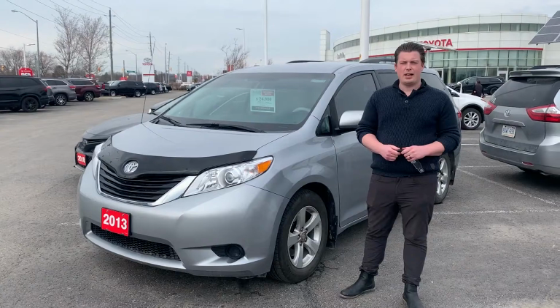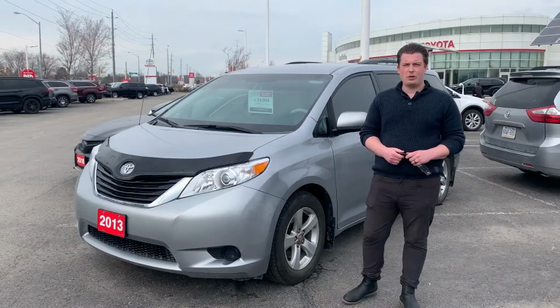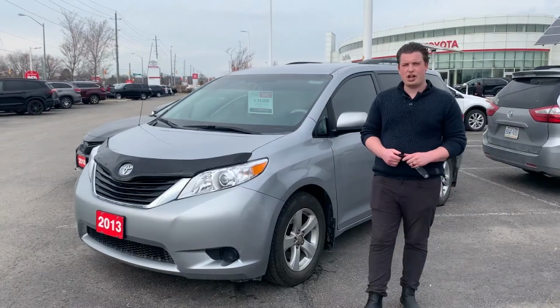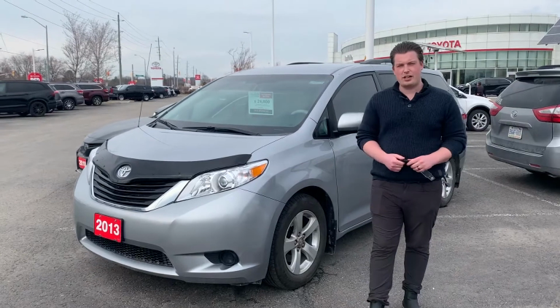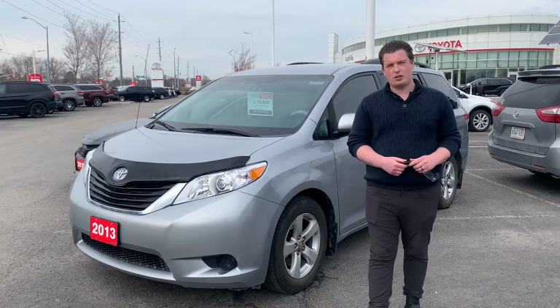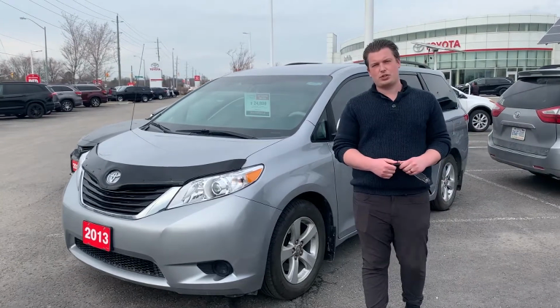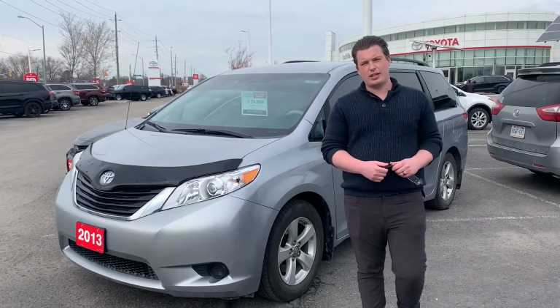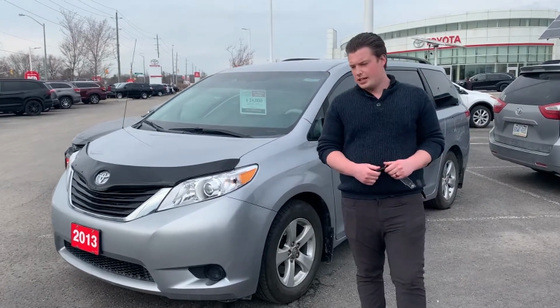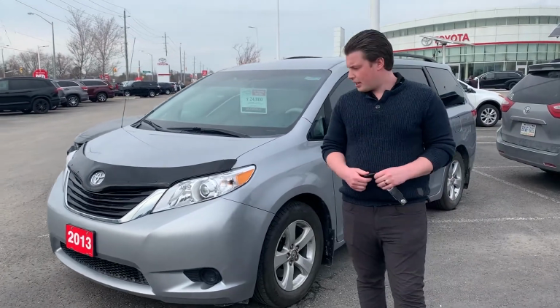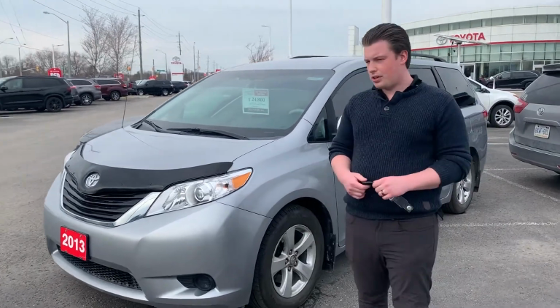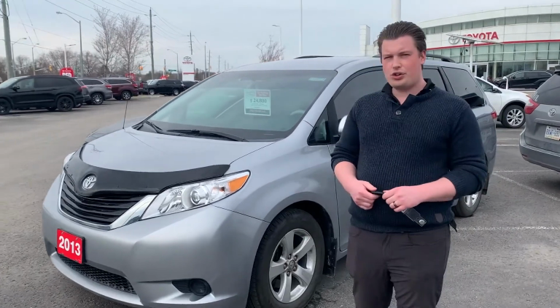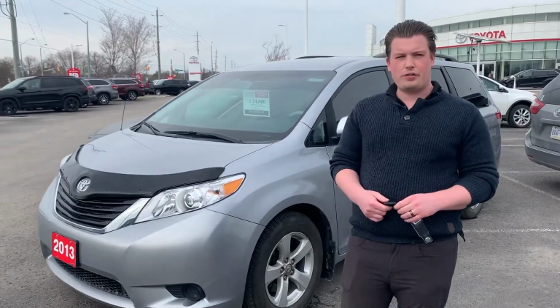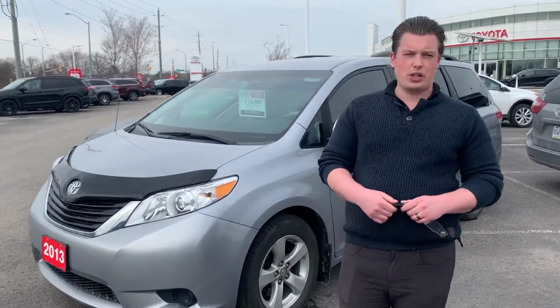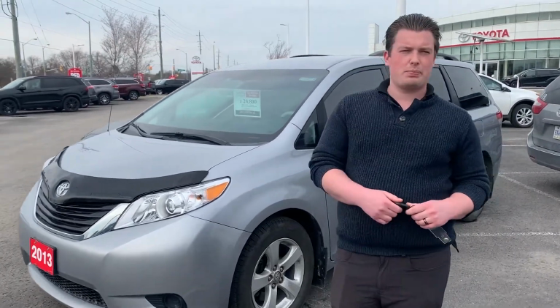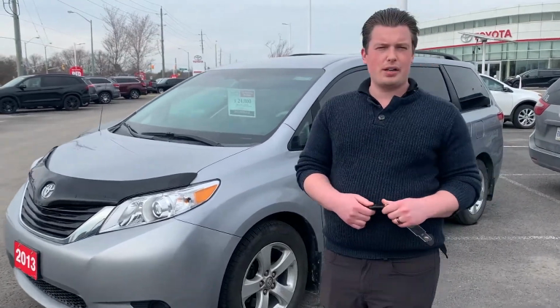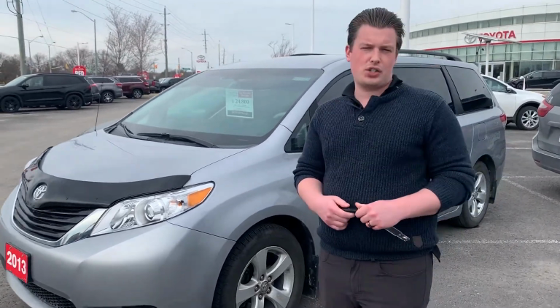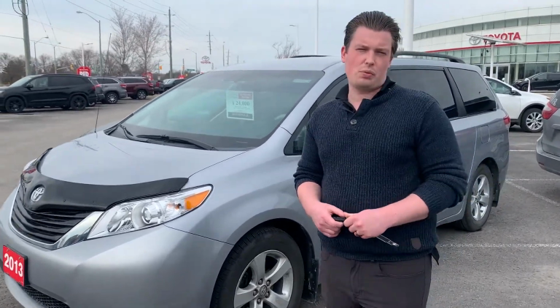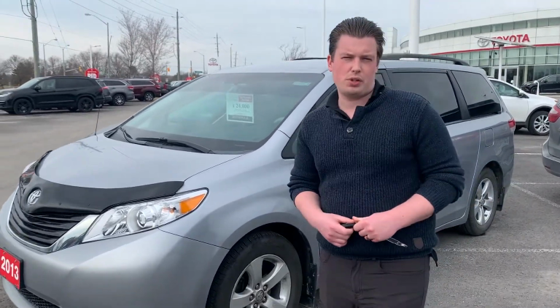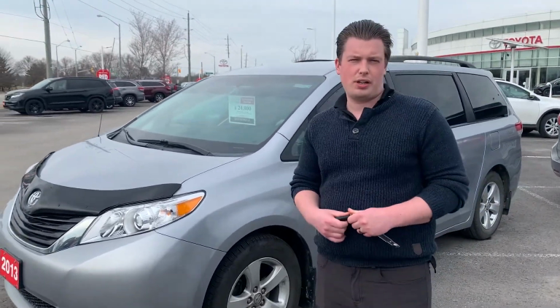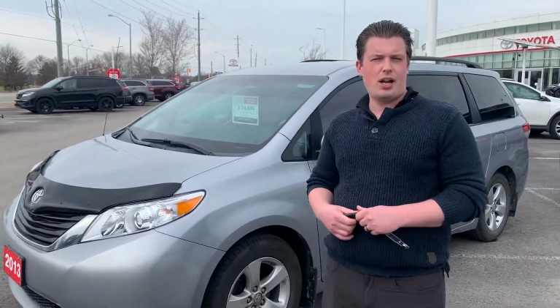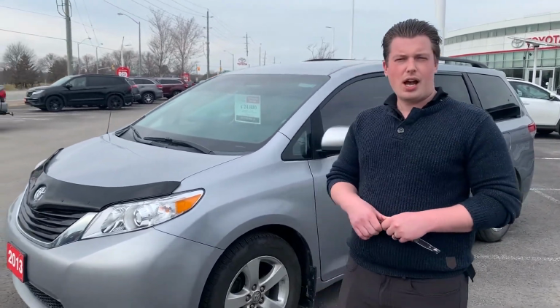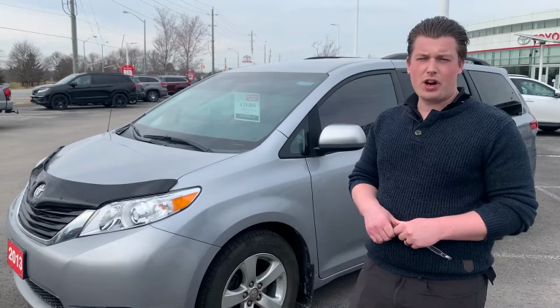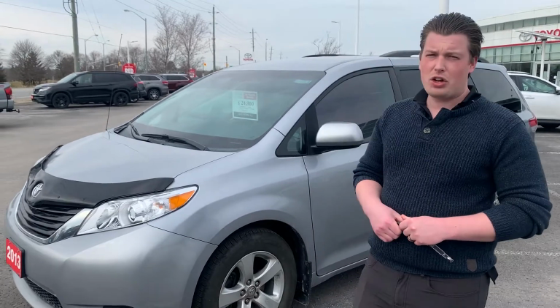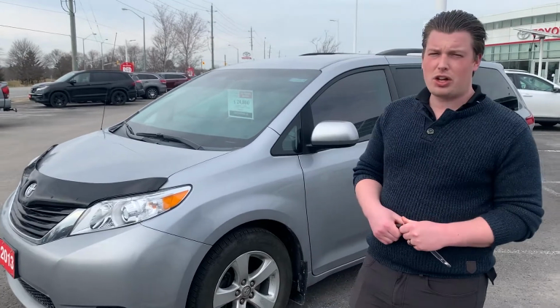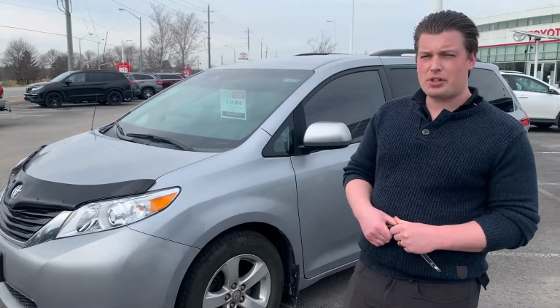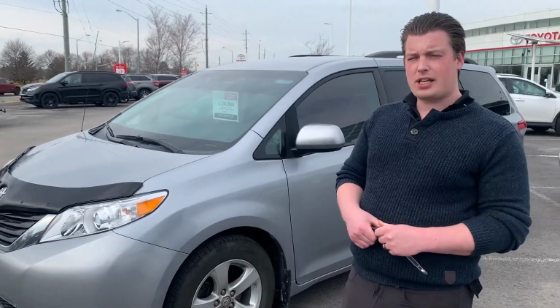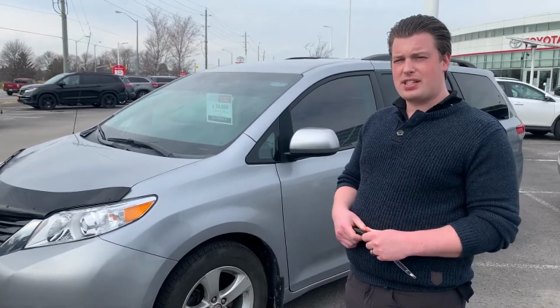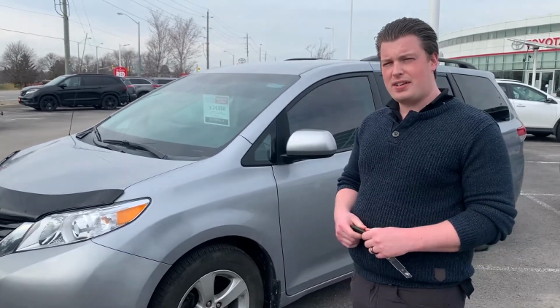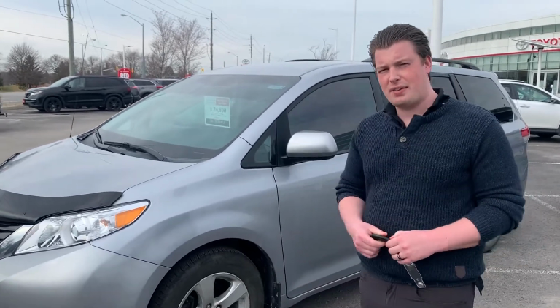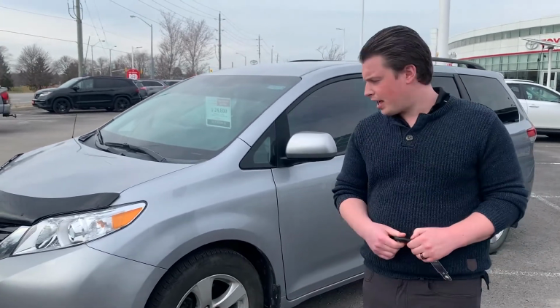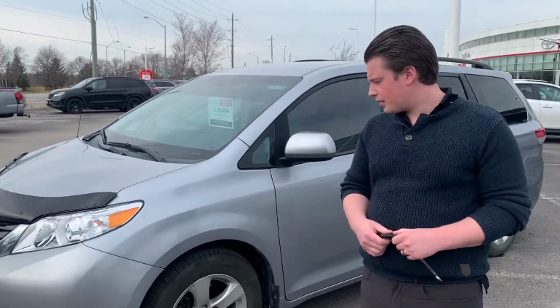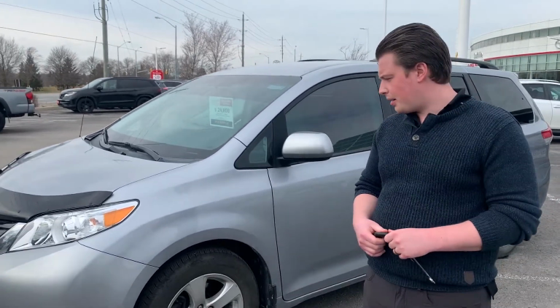Hey folks, Chad here at Stovall Toyota. Today I wanted to show you a vehicle that was bought here and serviced here. Very low kilometers, only about 77,000 kilometers.